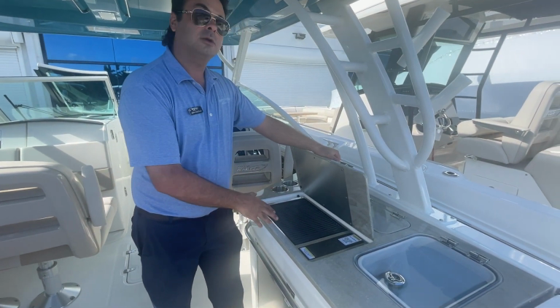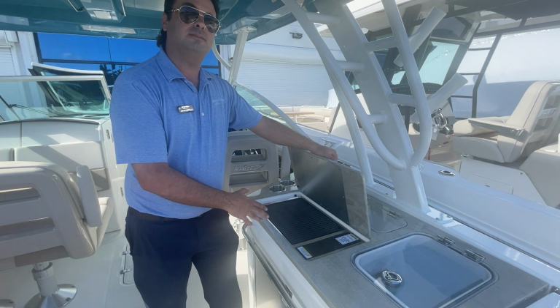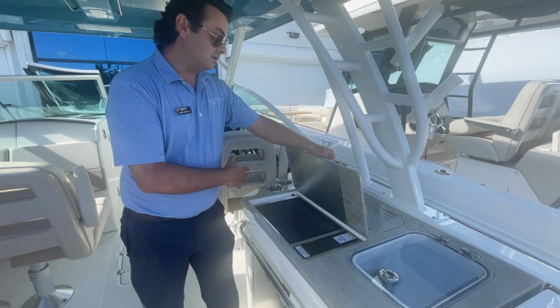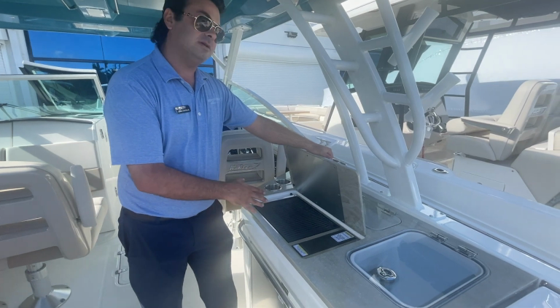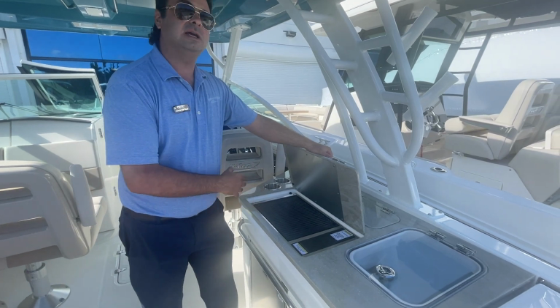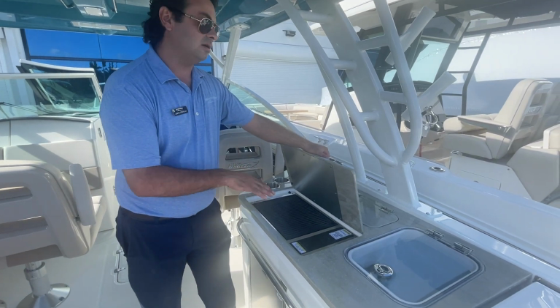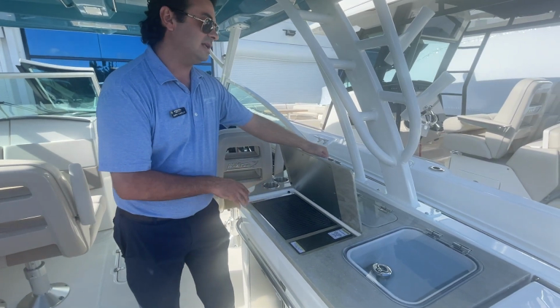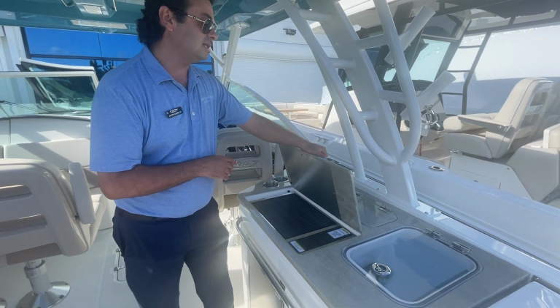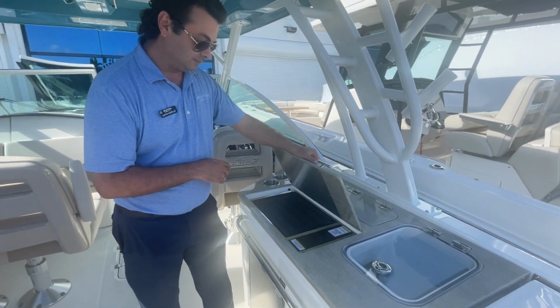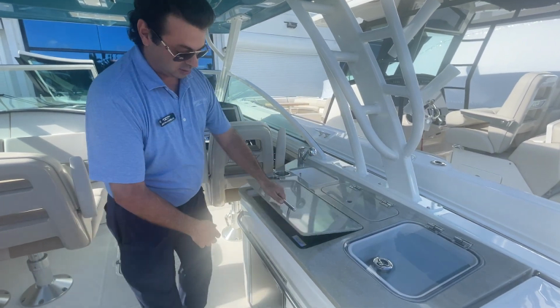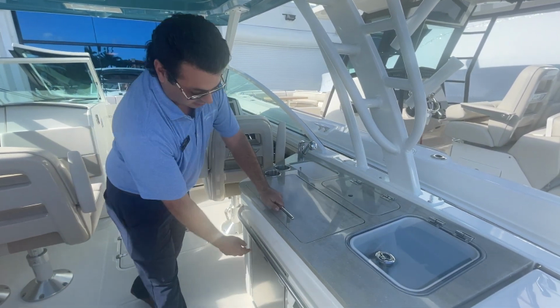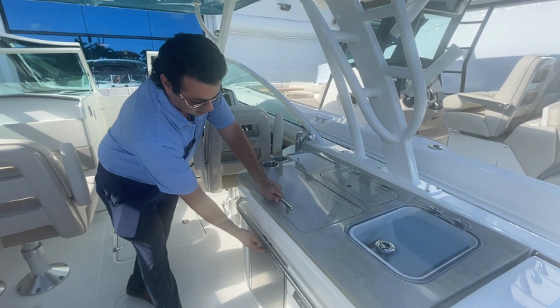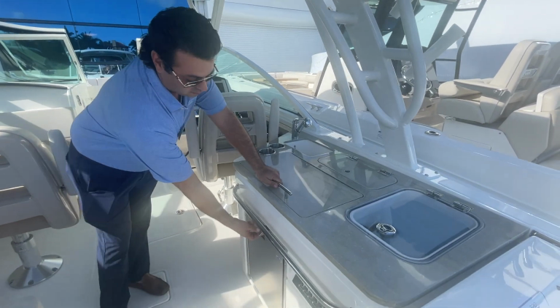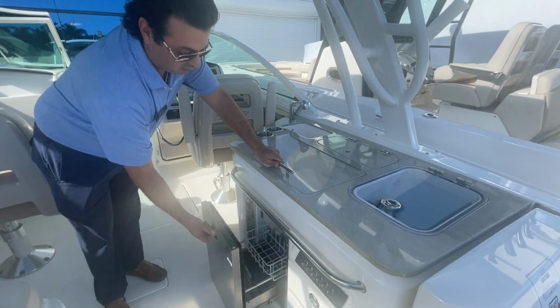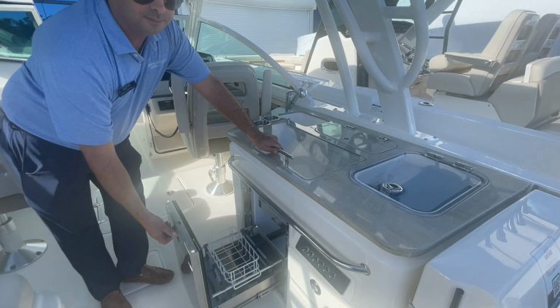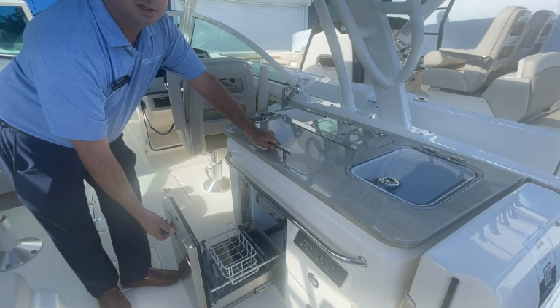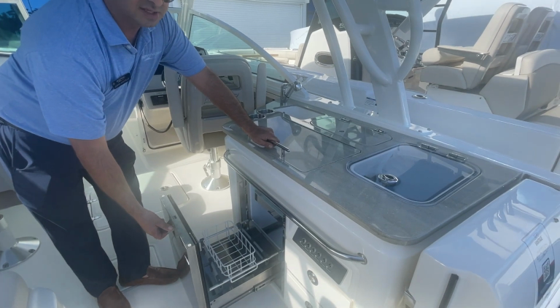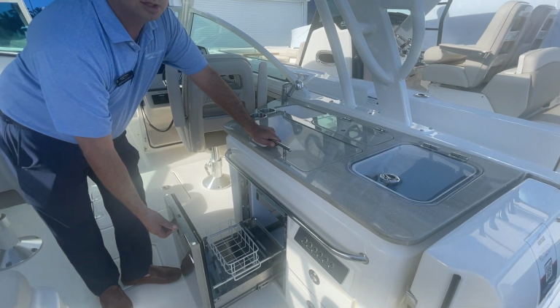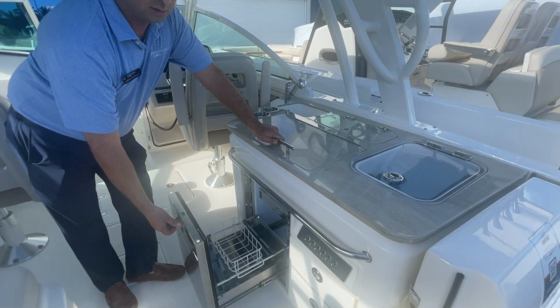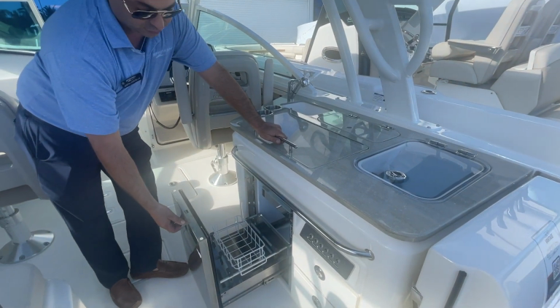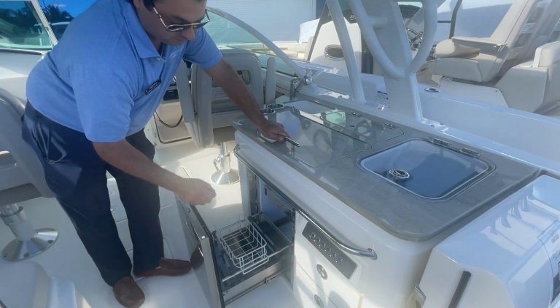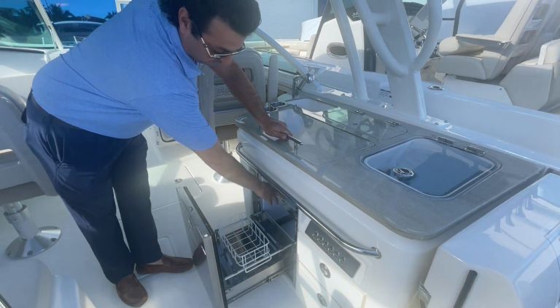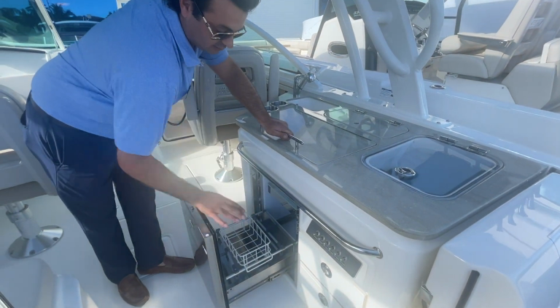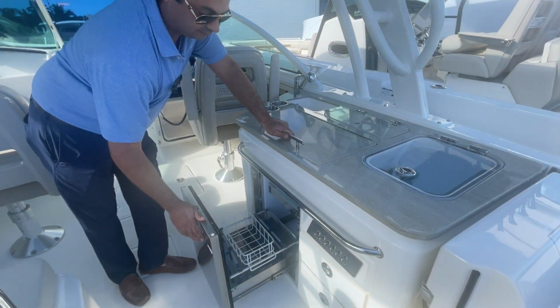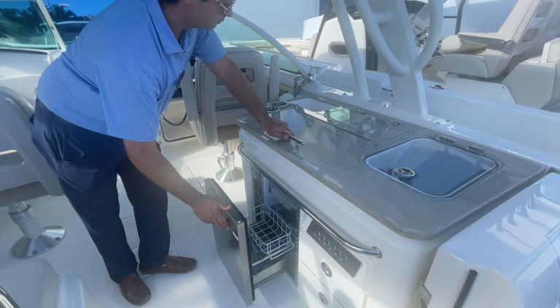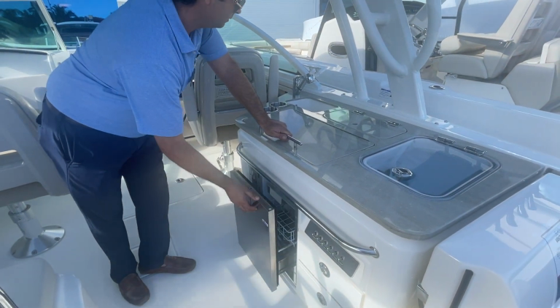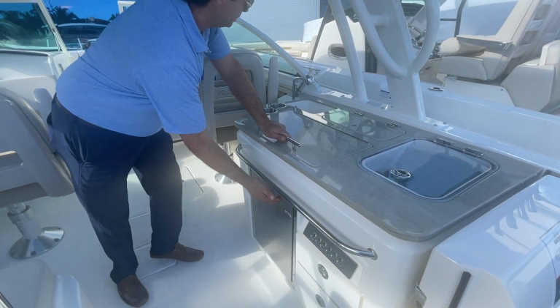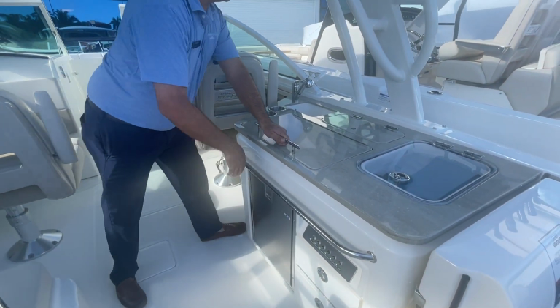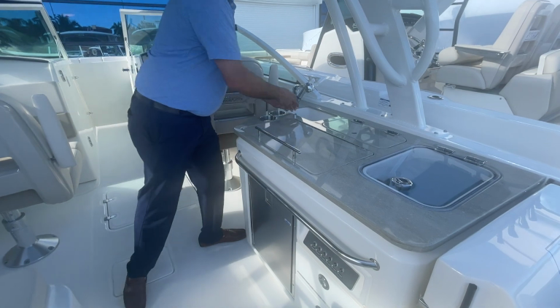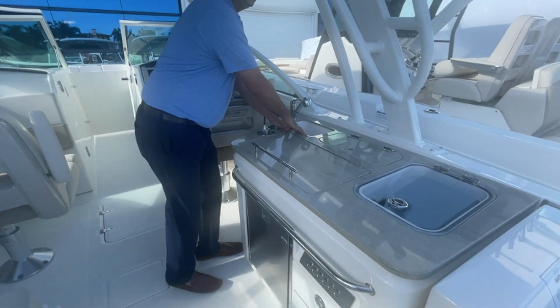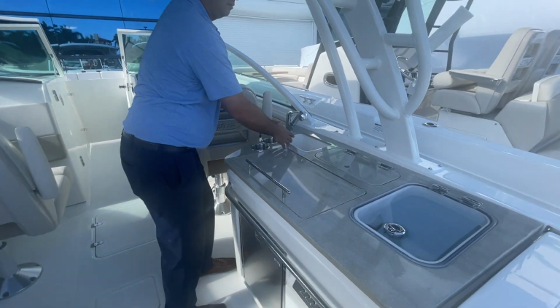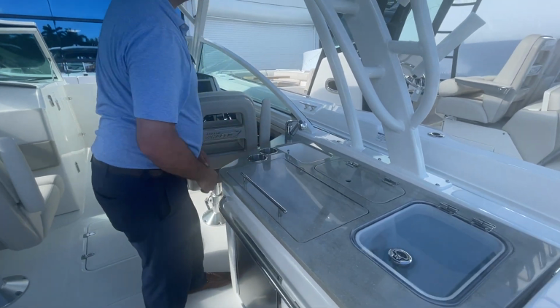Great to barbecue out when you're at the sandbar or hanging out at the dock. The boat also comes with a 12-volt stainless steel refrigerator and freezer, and a nice hand basin to rinse off.